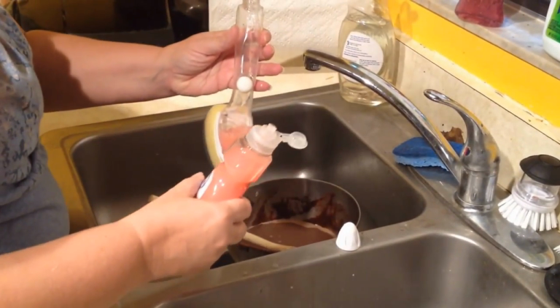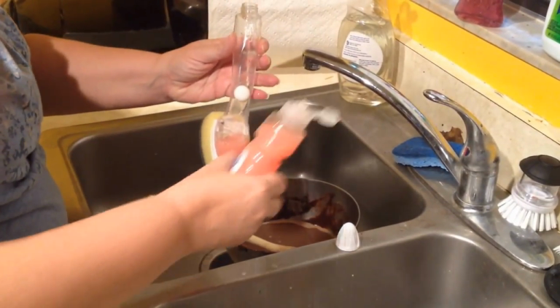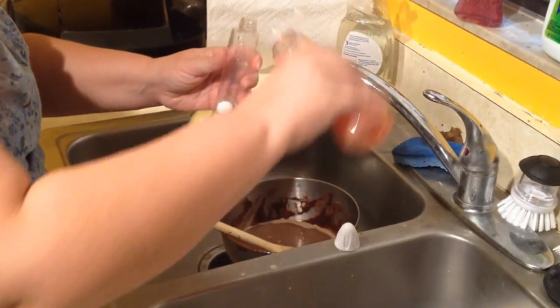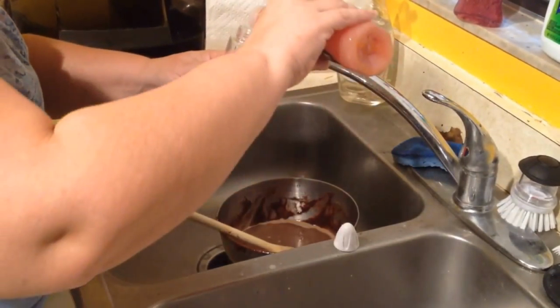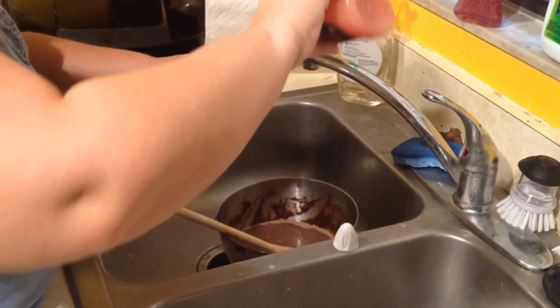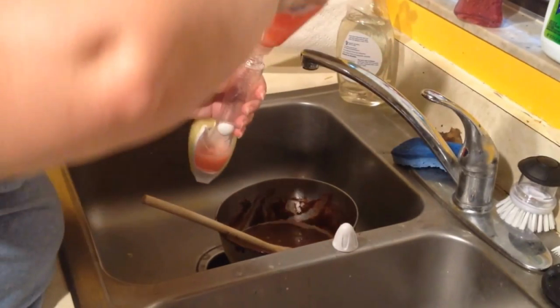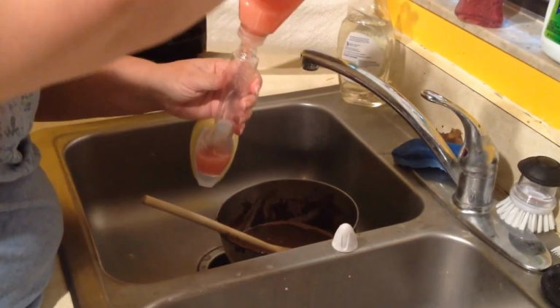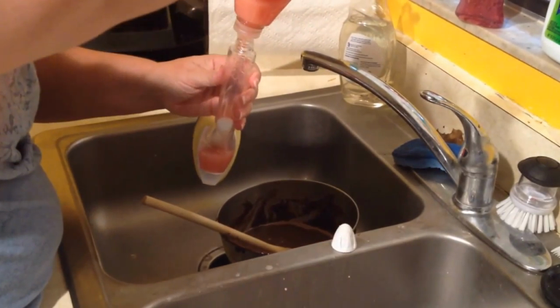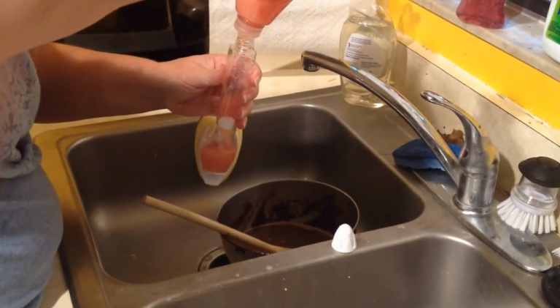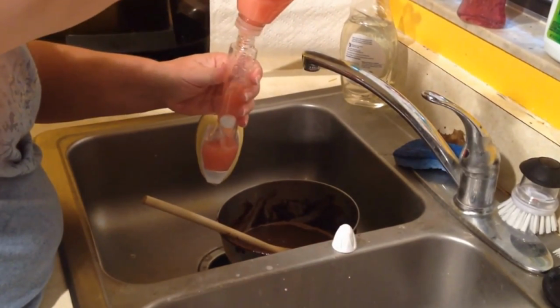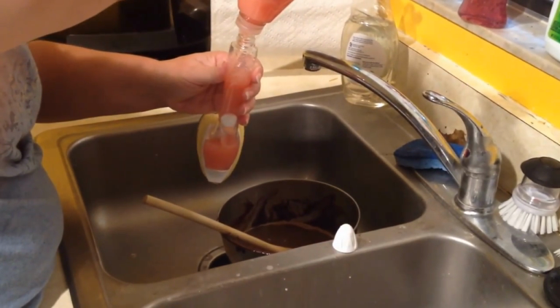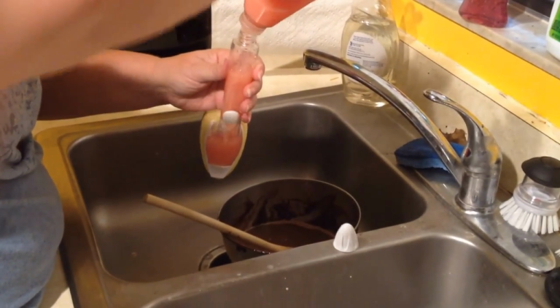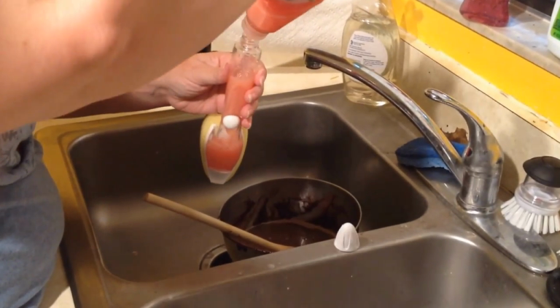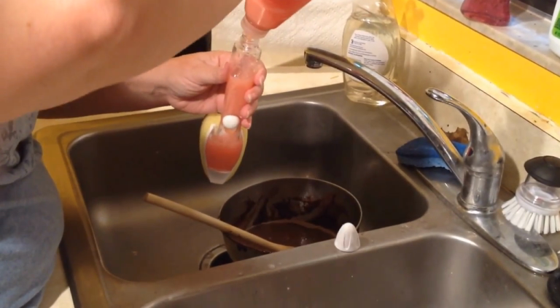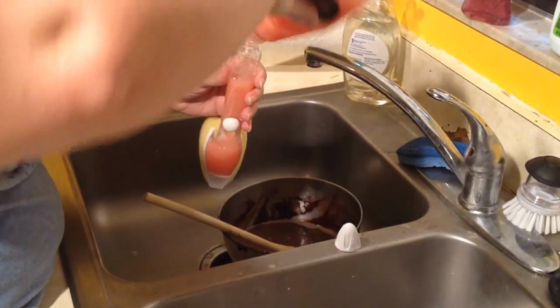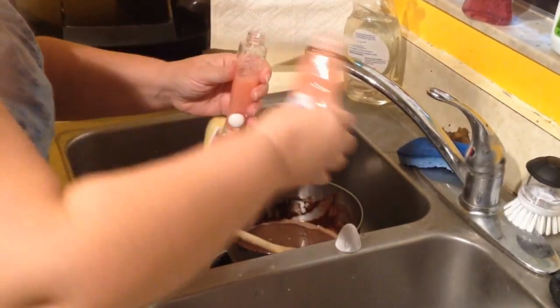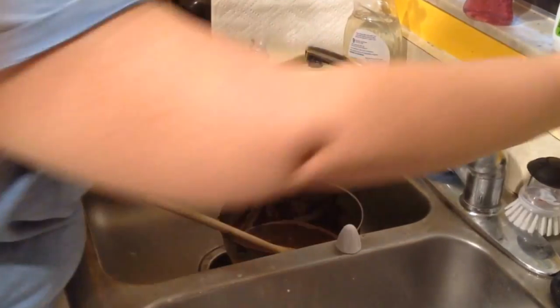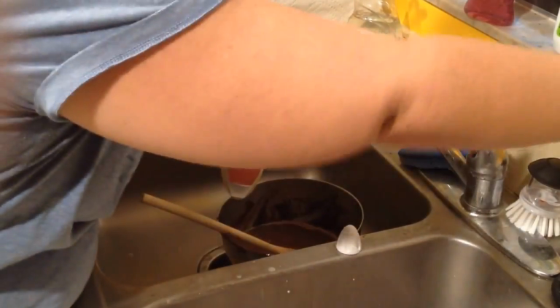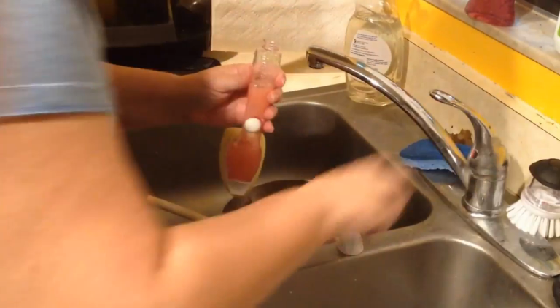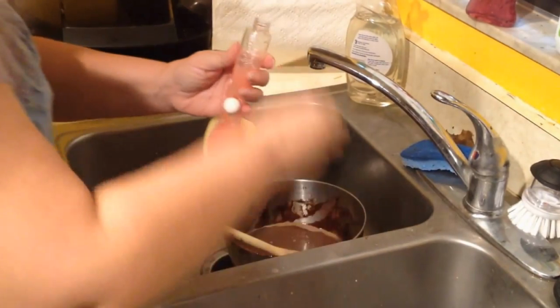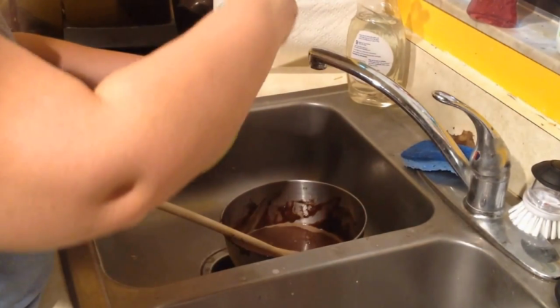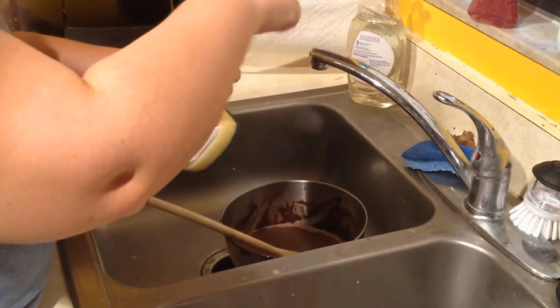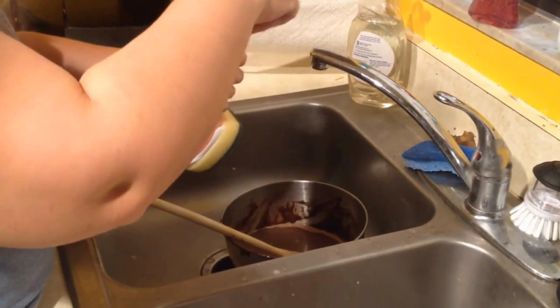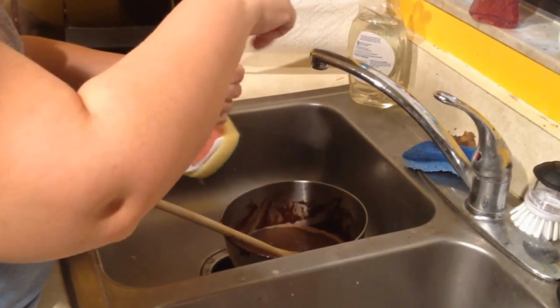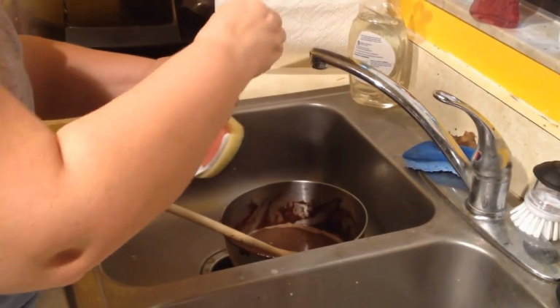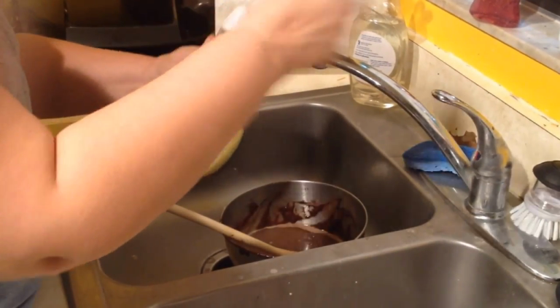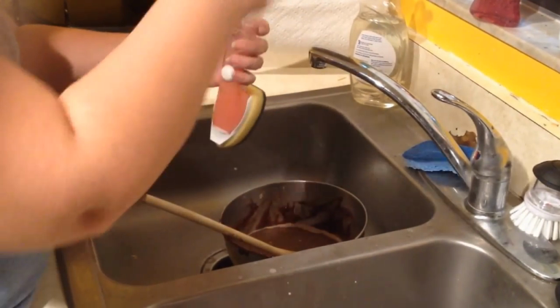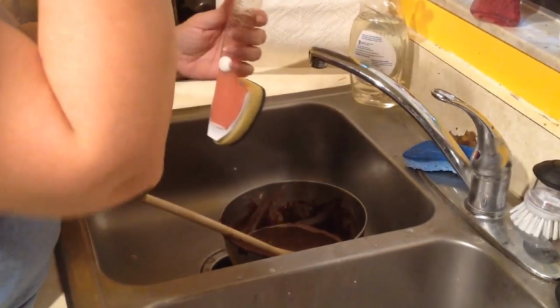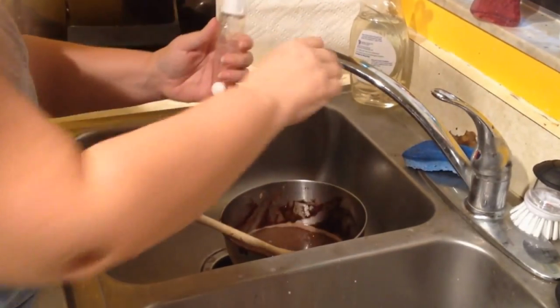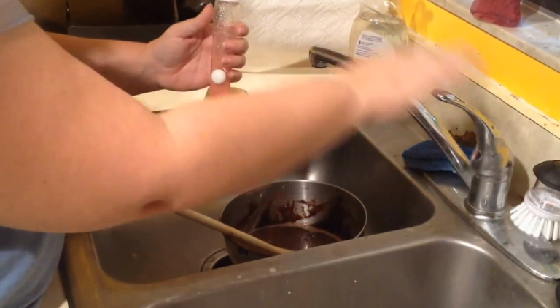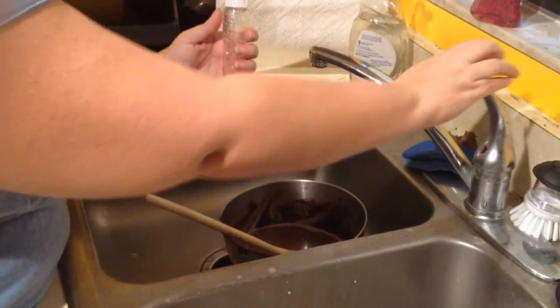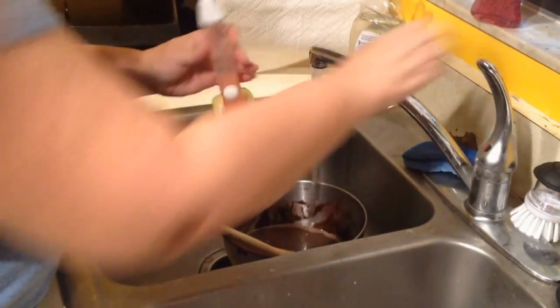What I love is you can put your dish detergent right in the handle, then just screw on the lid, and you don't have to squirt soap all over the place.